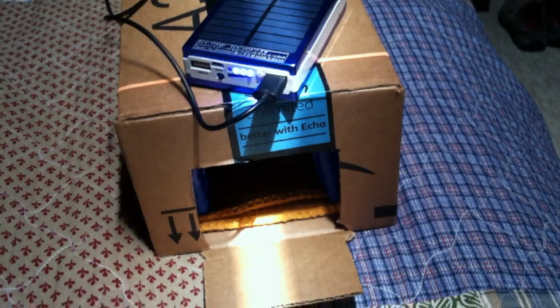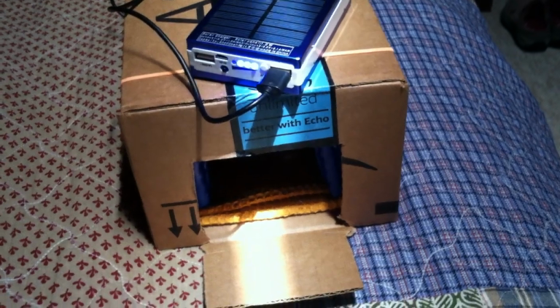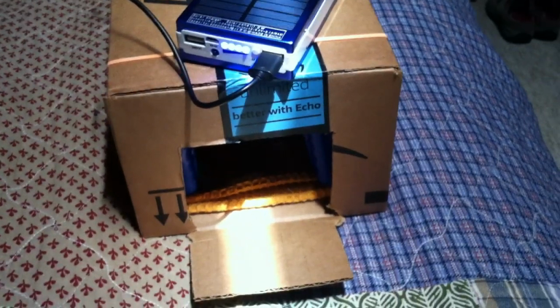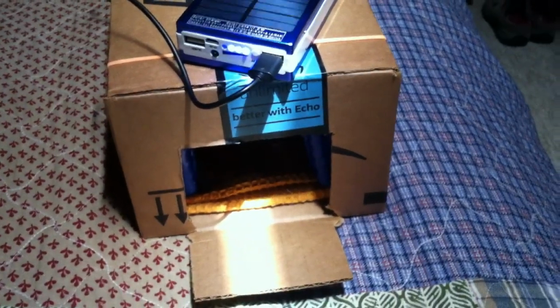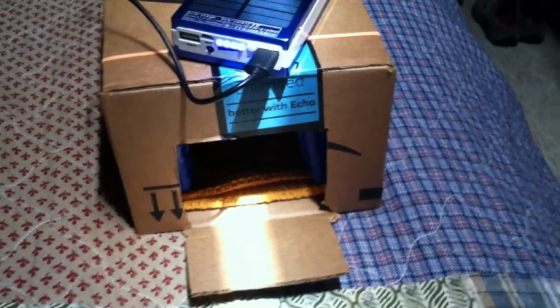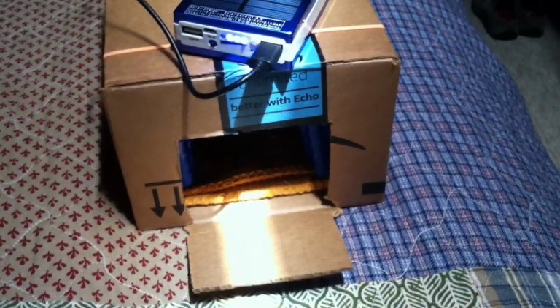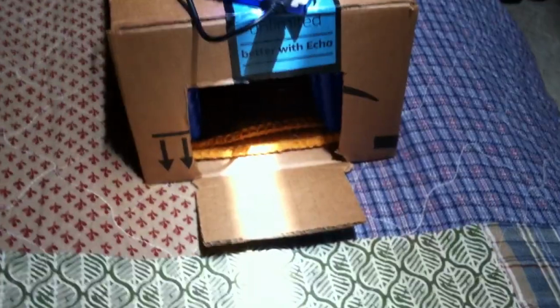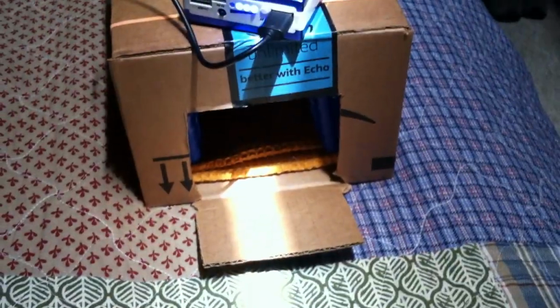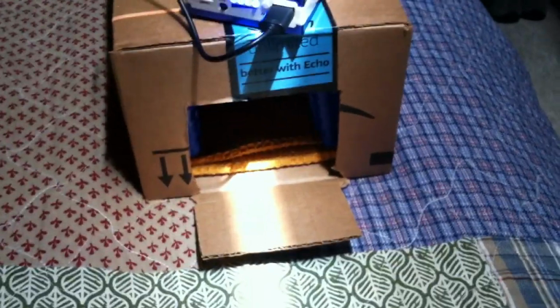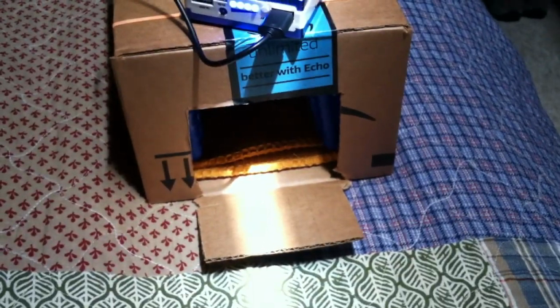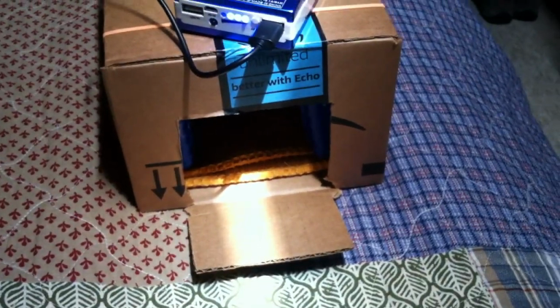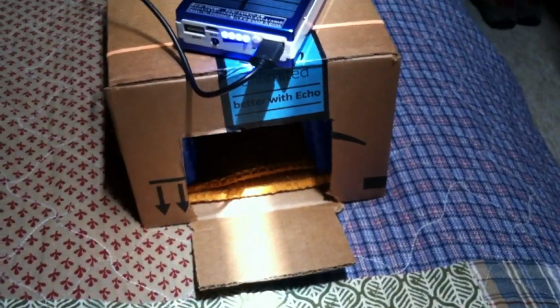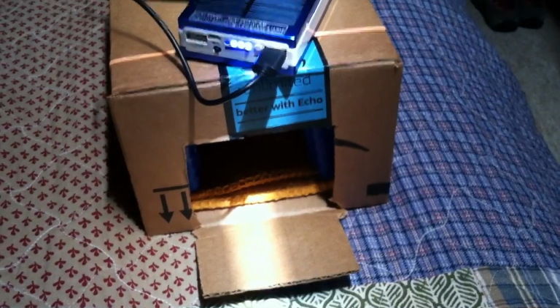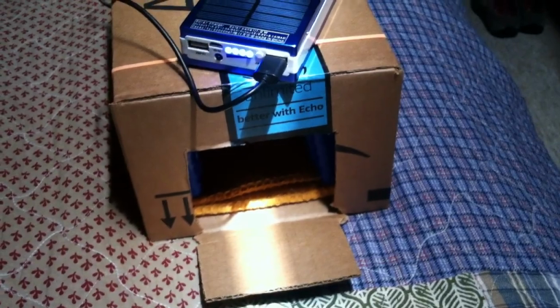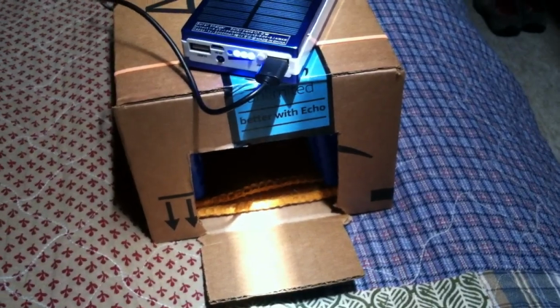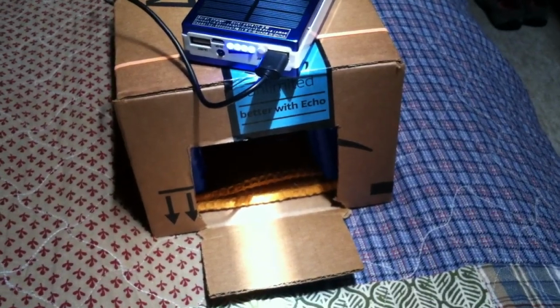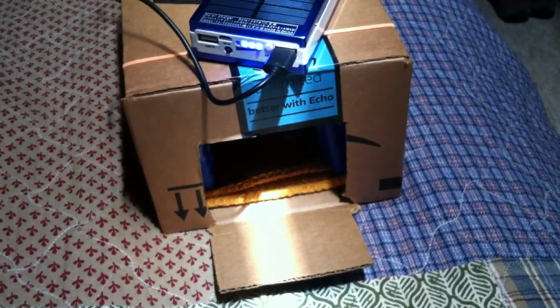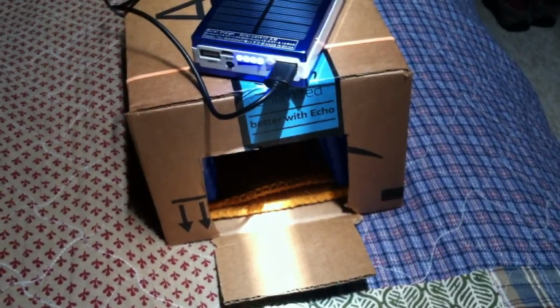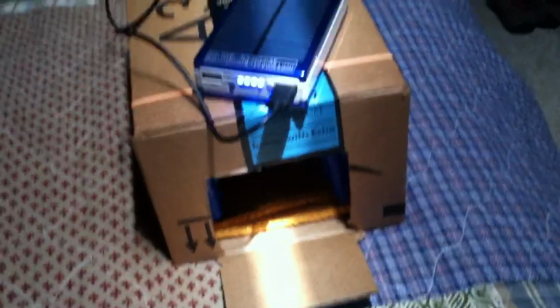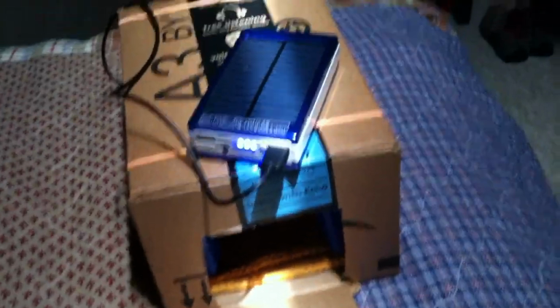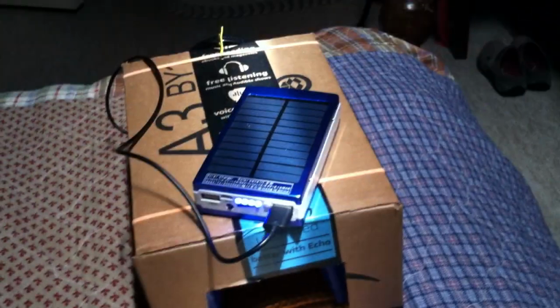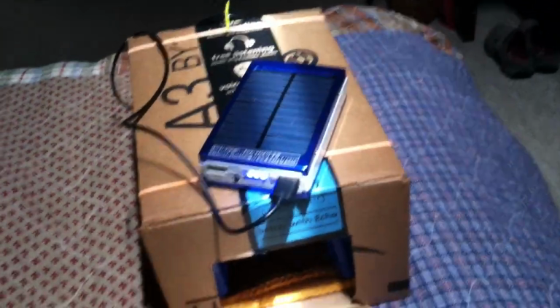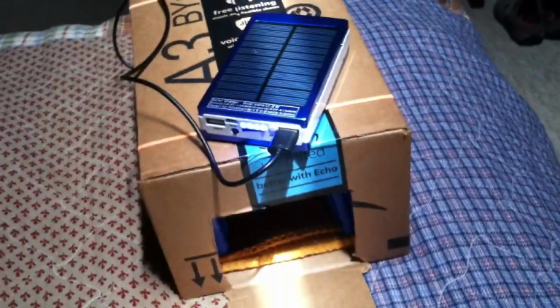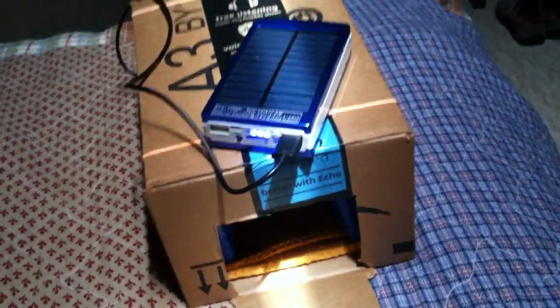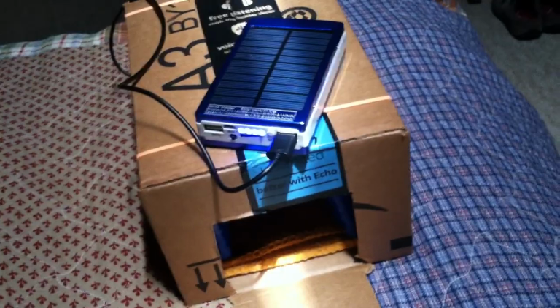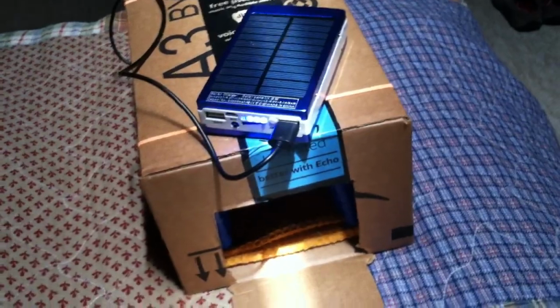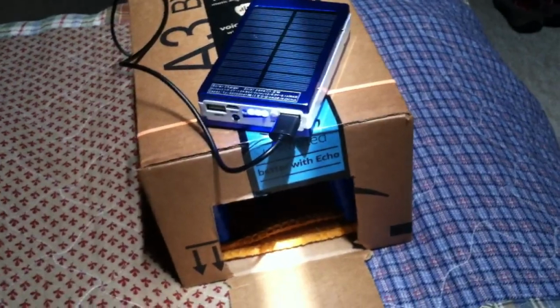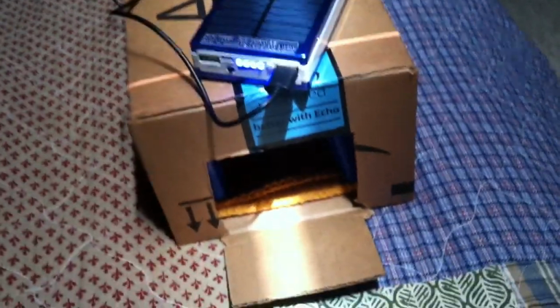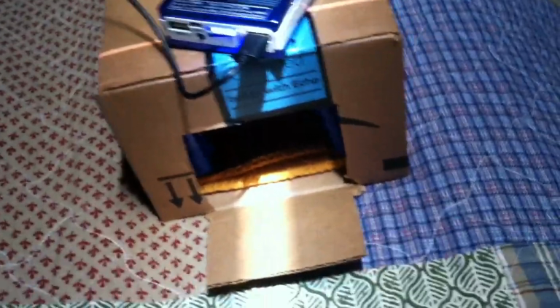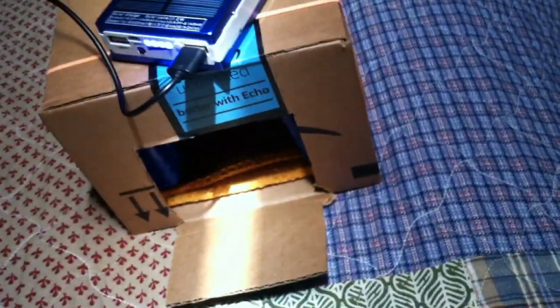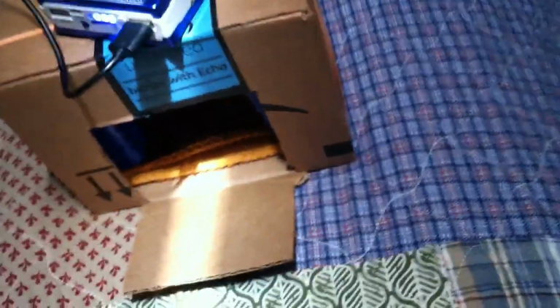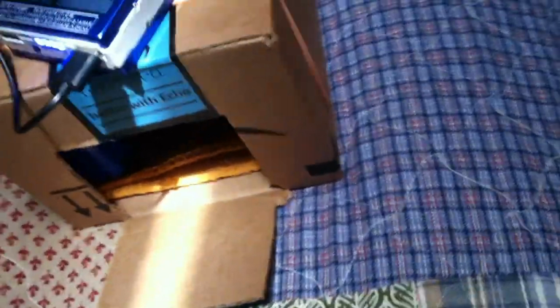Just for the fun of it, I threw together one of these little ice-powered air conditioners just to see what they're like. There's so many videos on YouTube of these ice-powered air conditioners, so I just threw one together here, and it does work.